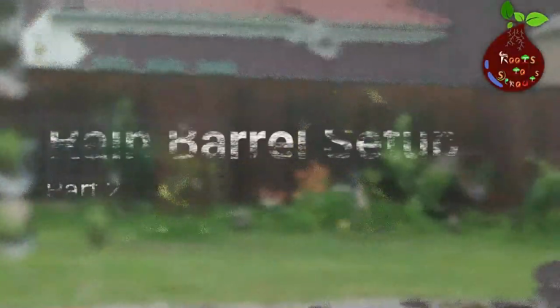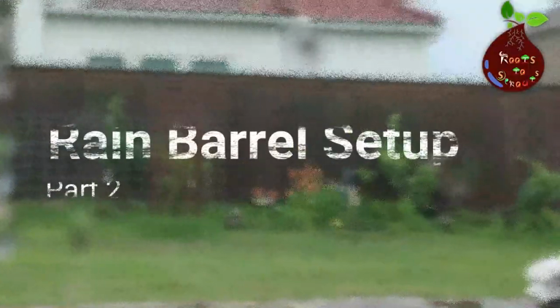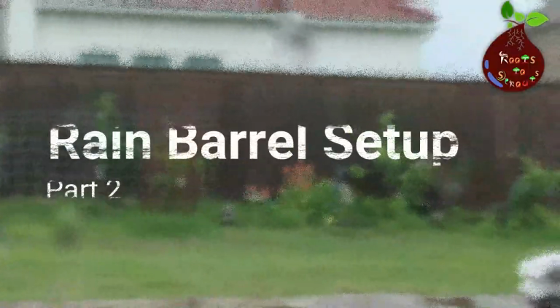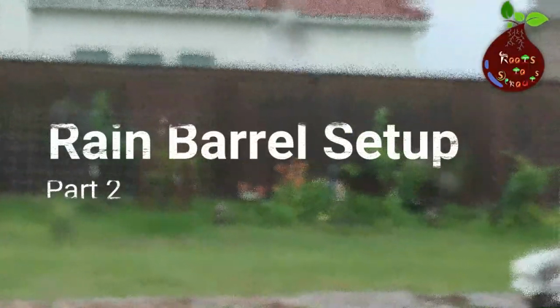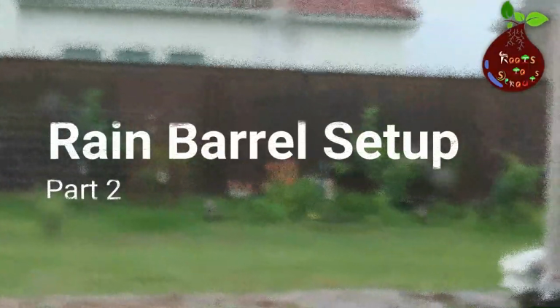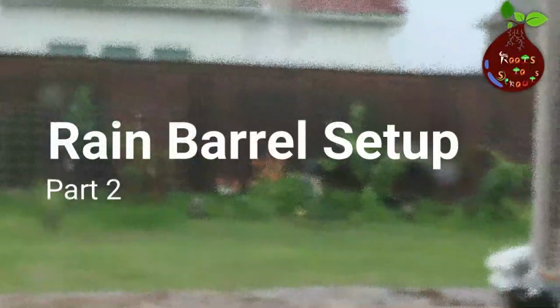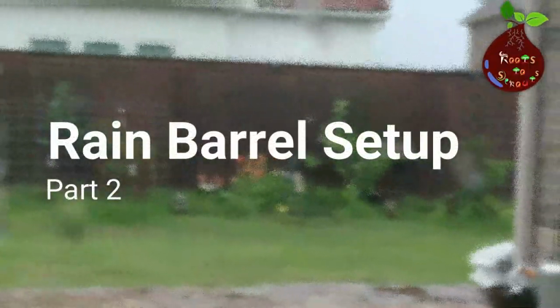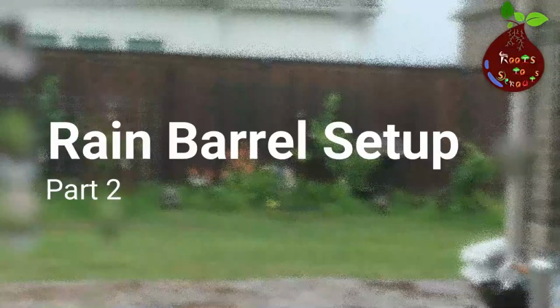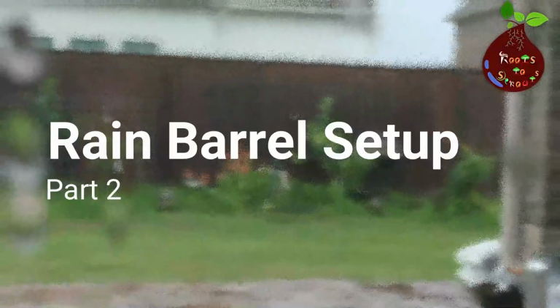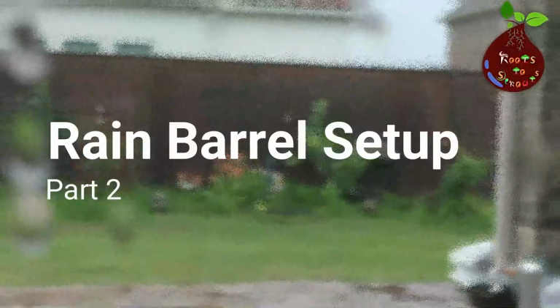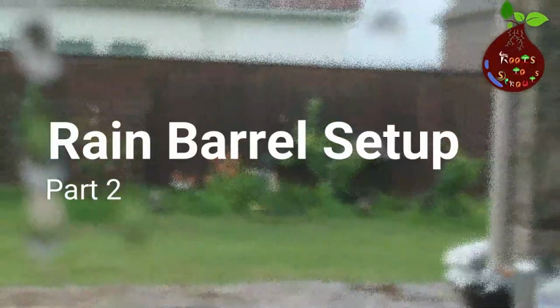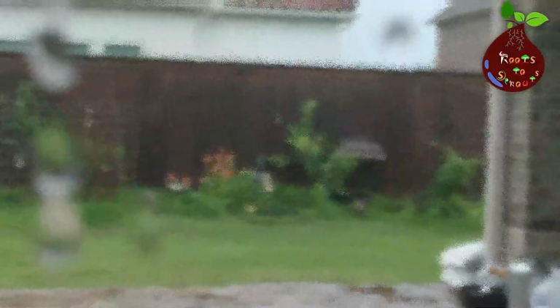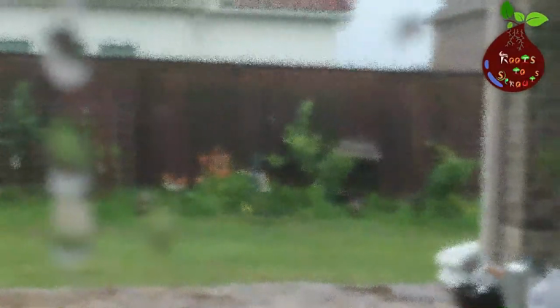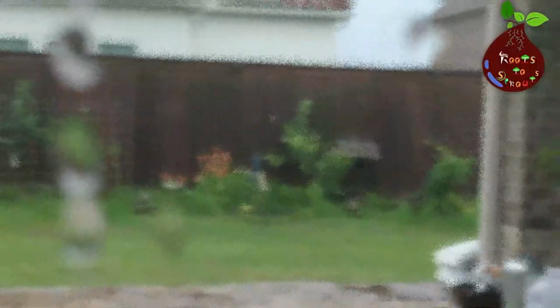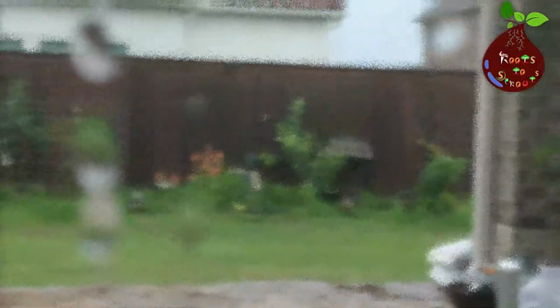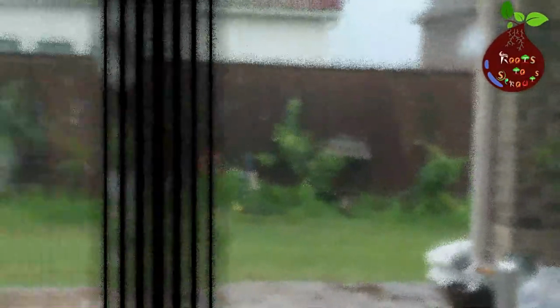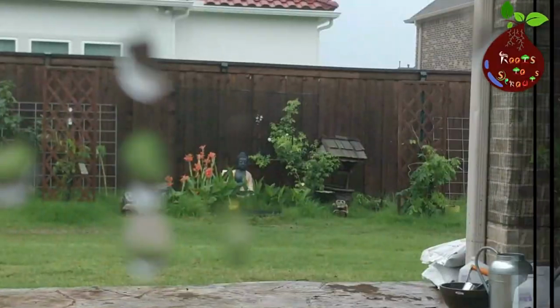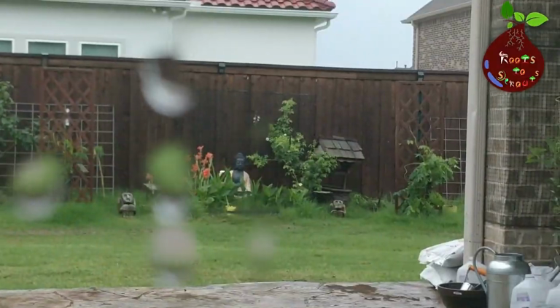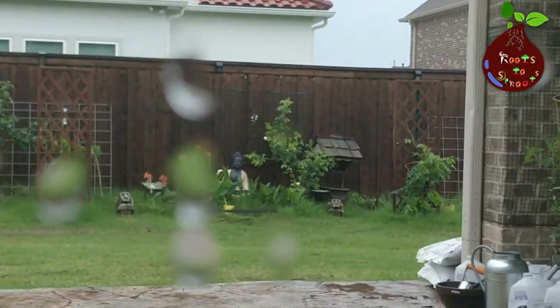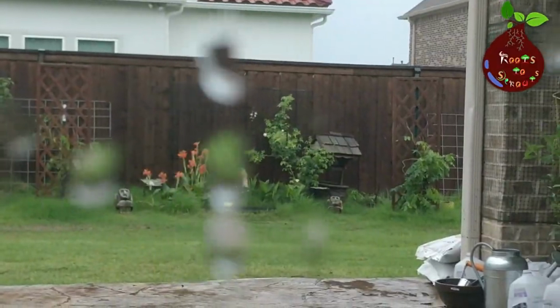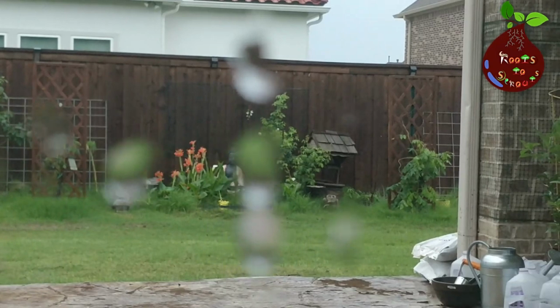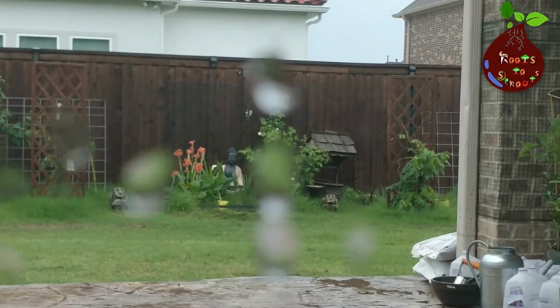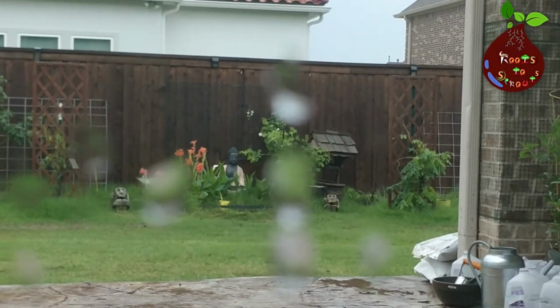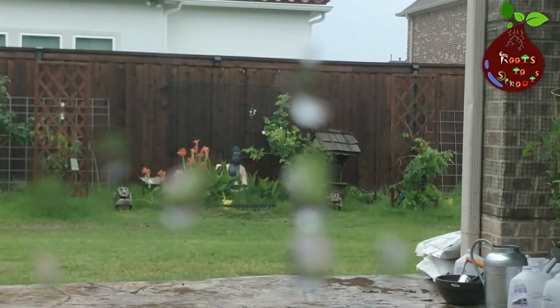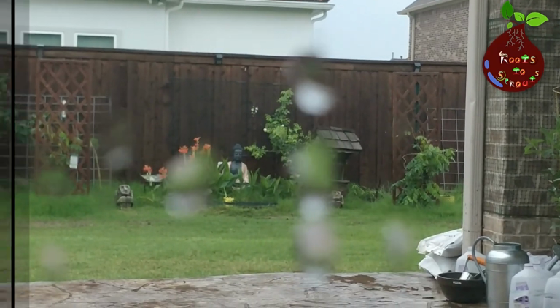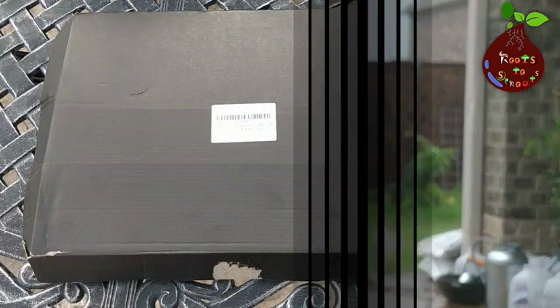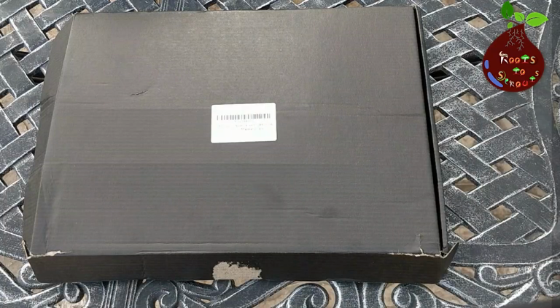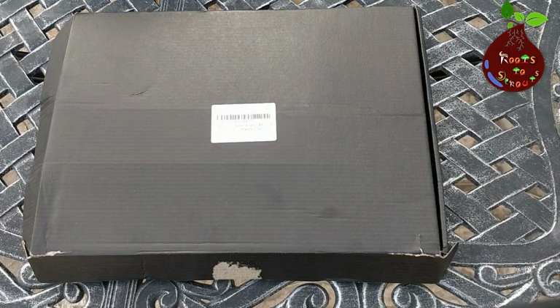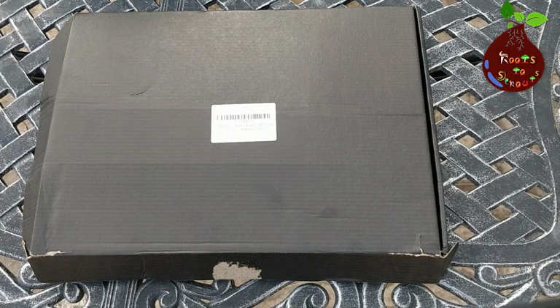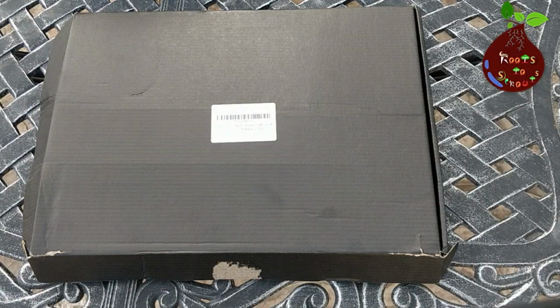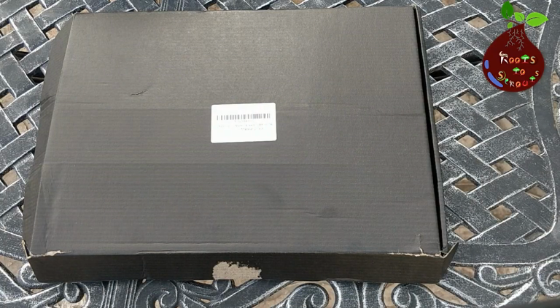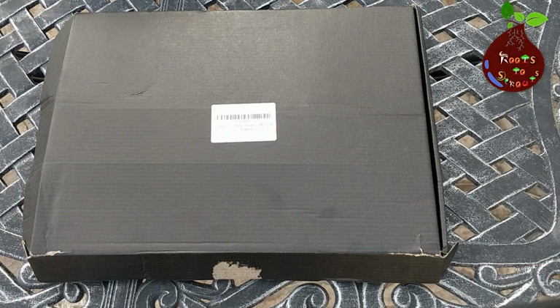Hello and welcome to Roots to Sprouts. This is the second part of the rain barrel setup video. I hope you have seen the first part — if not, I will give the link in the description.